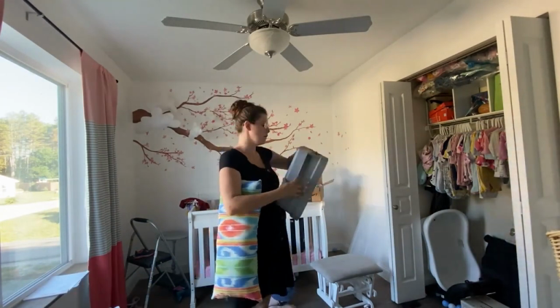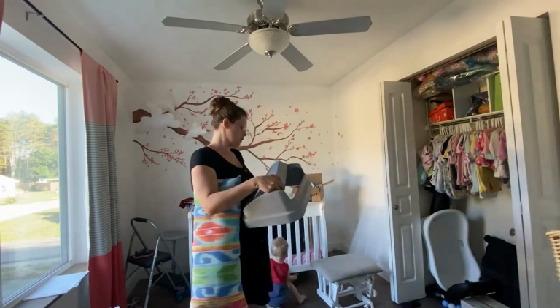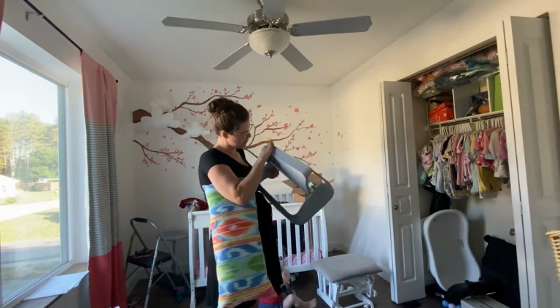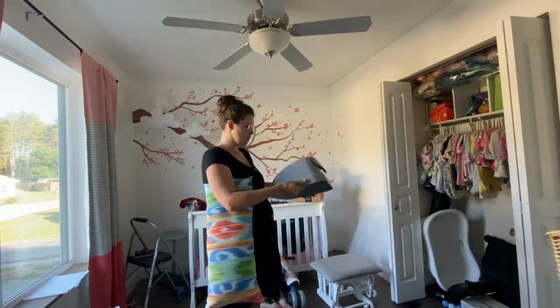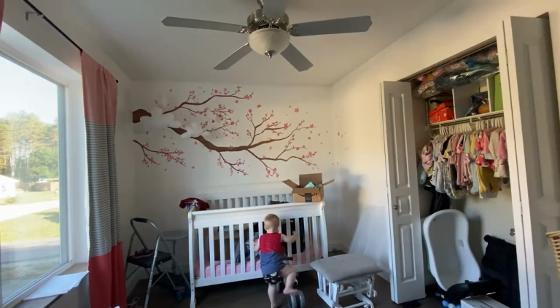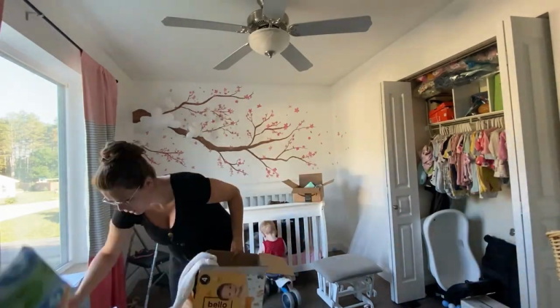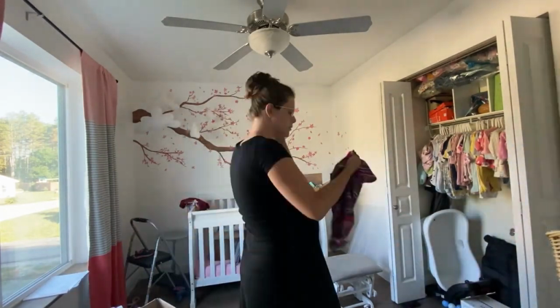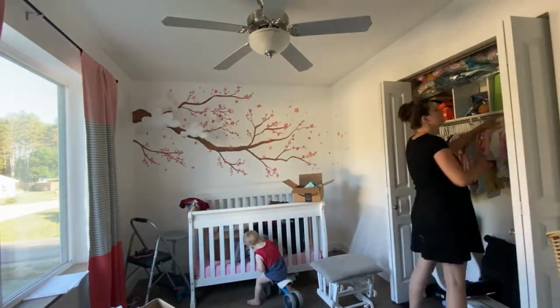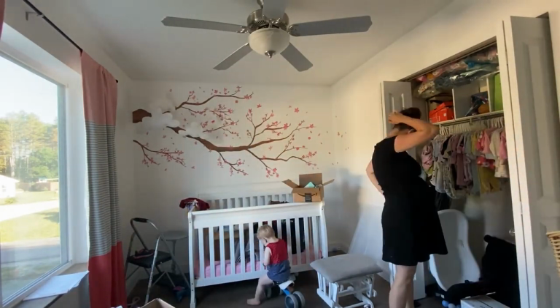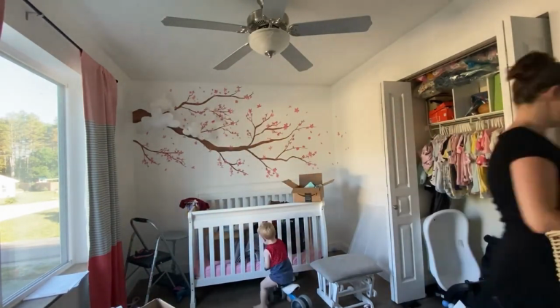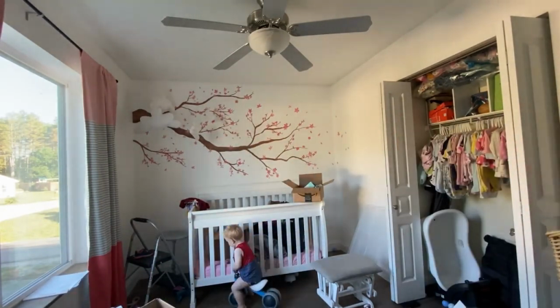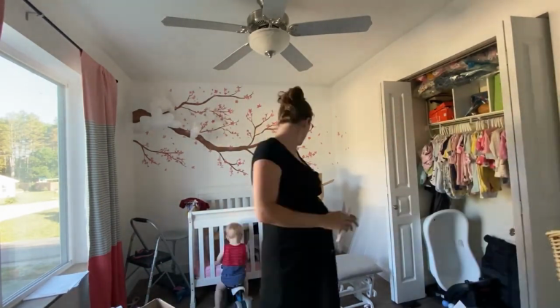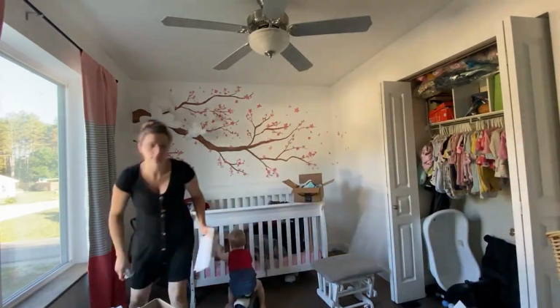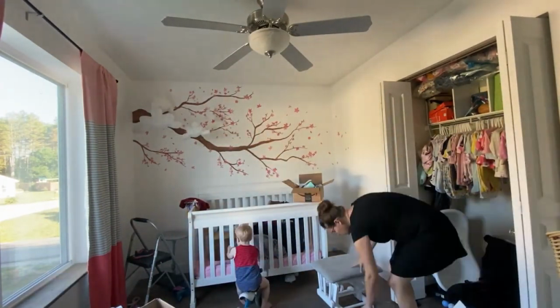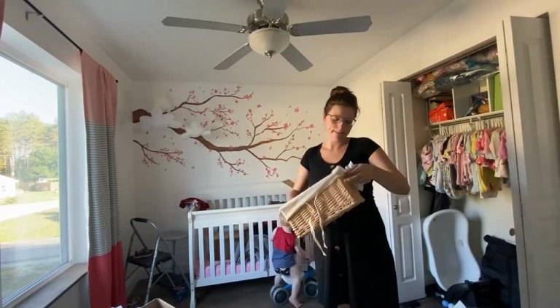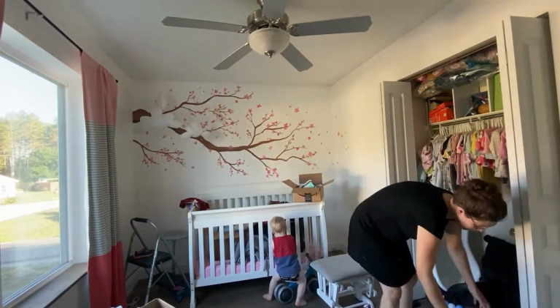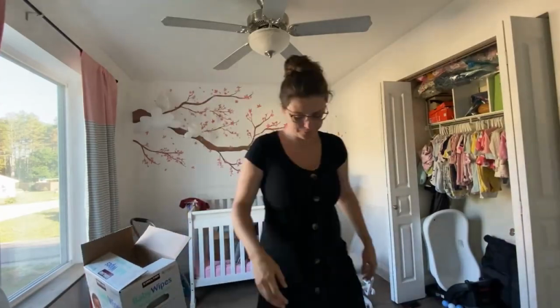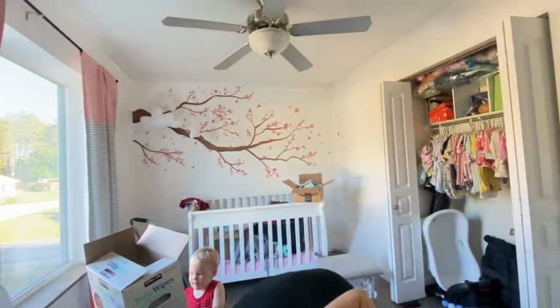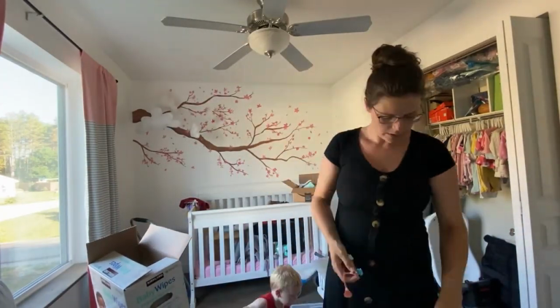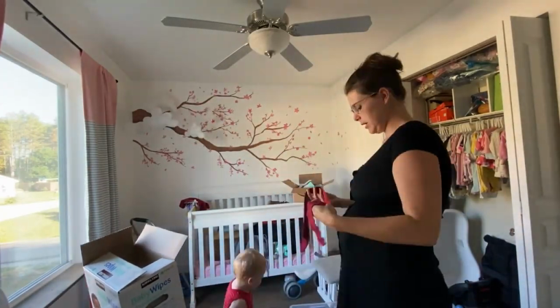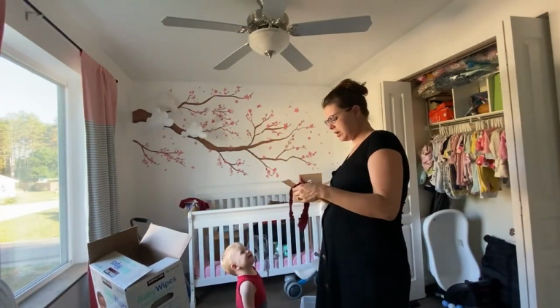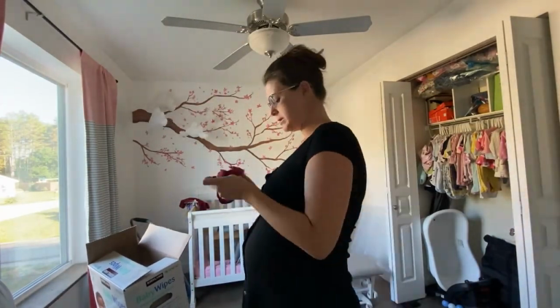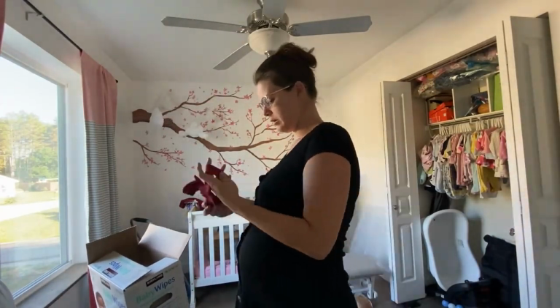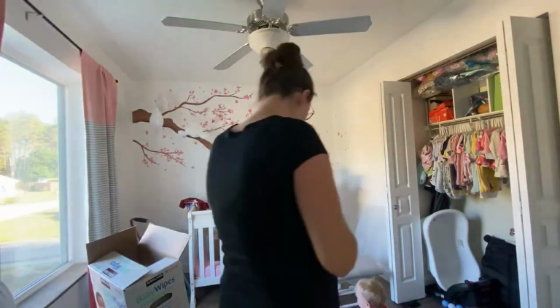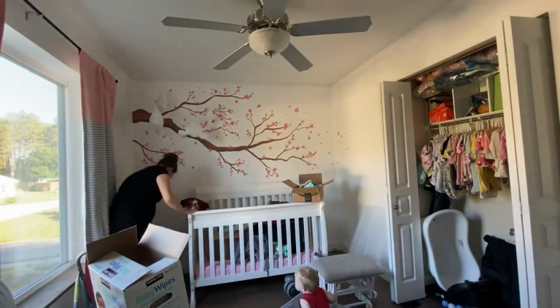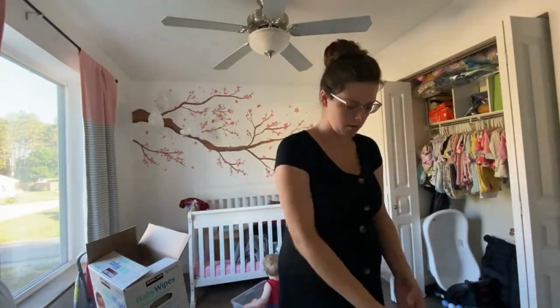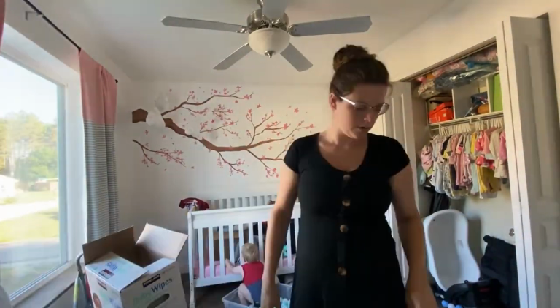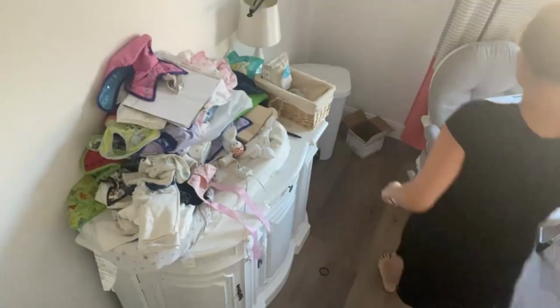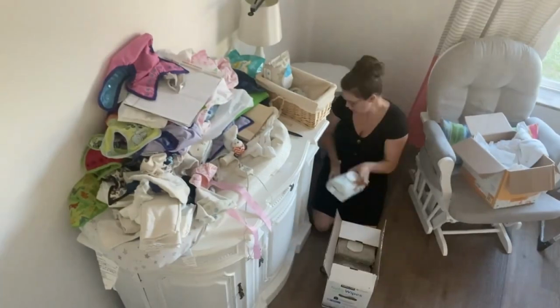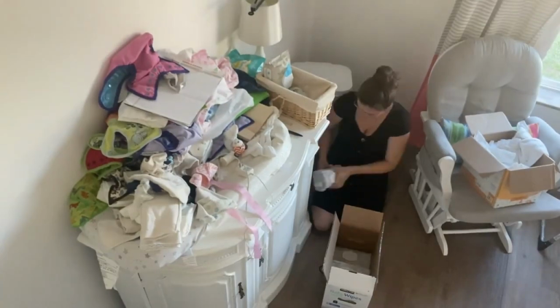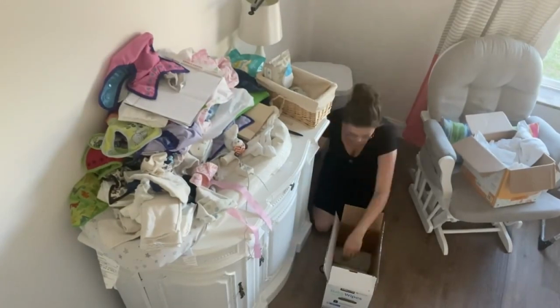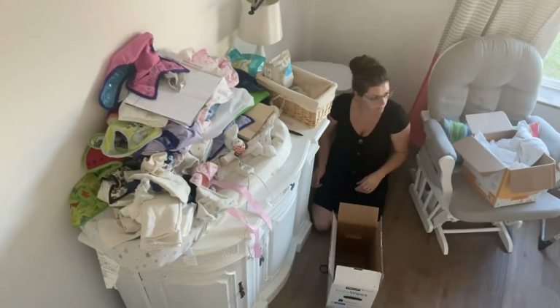So in this video I'm just cleaning up everything, trying to see what items I saved, going through diapers, going through everything, trying to find the right spots for stuff.